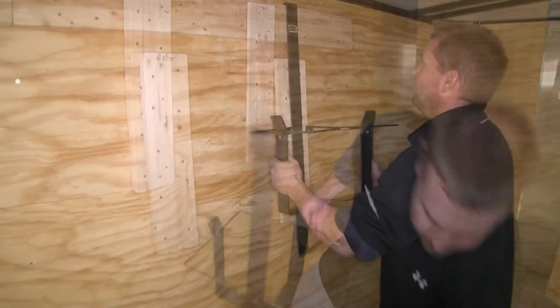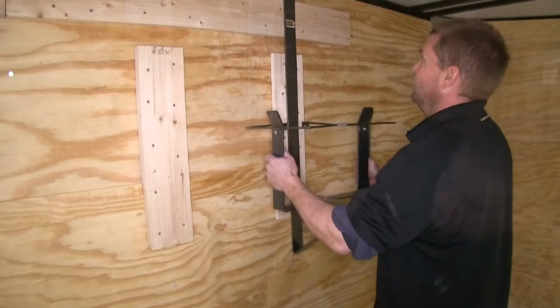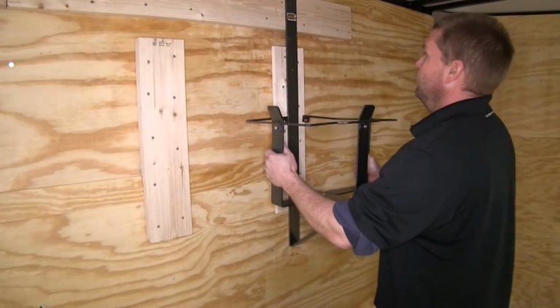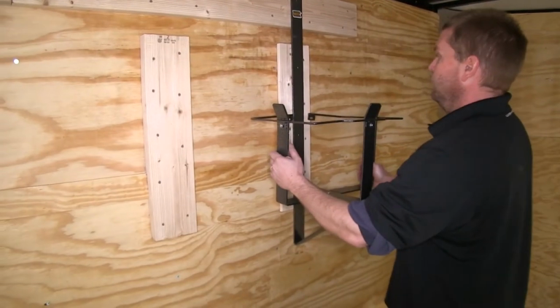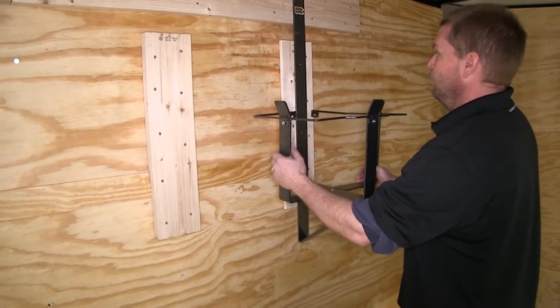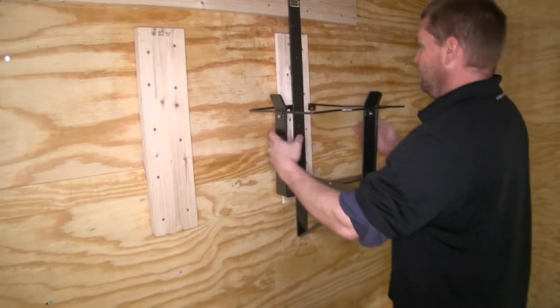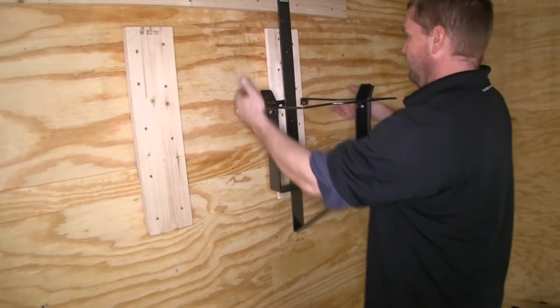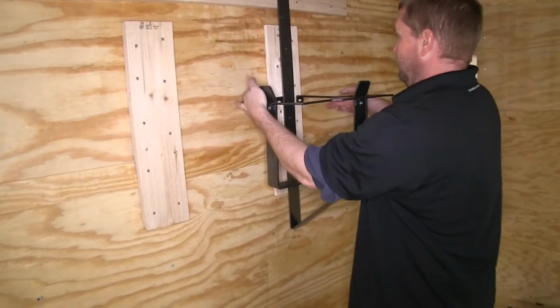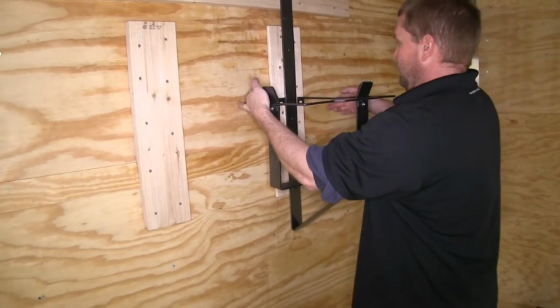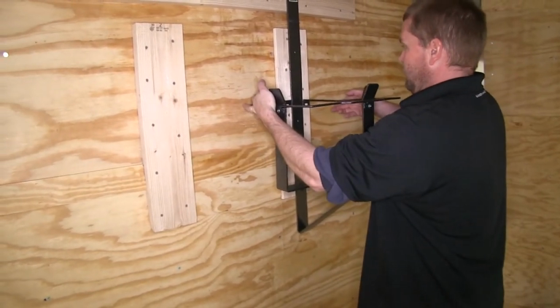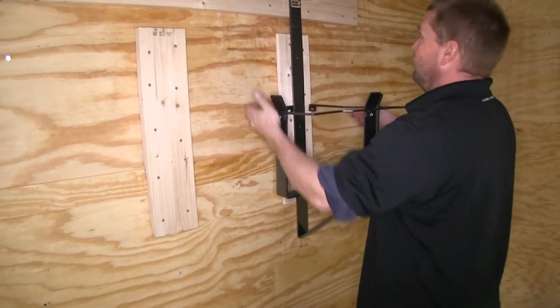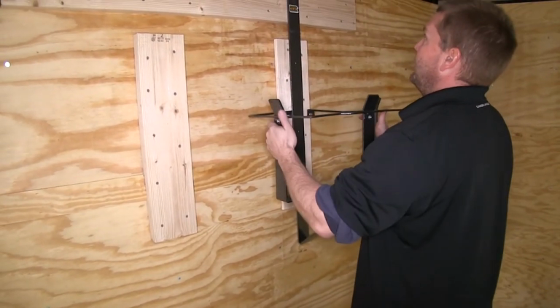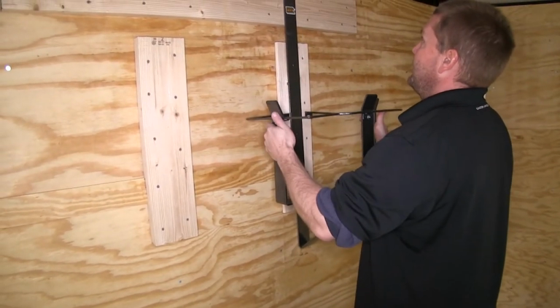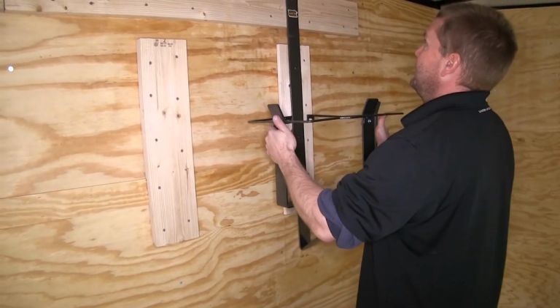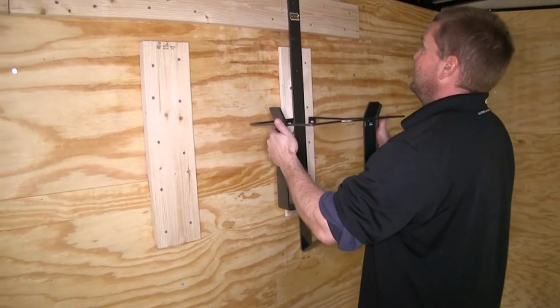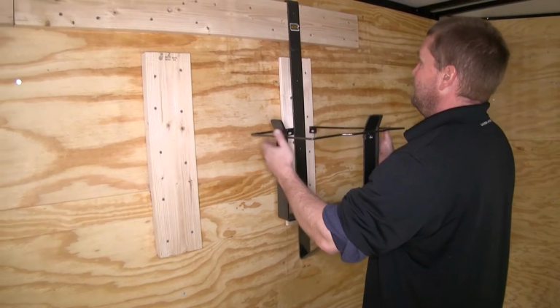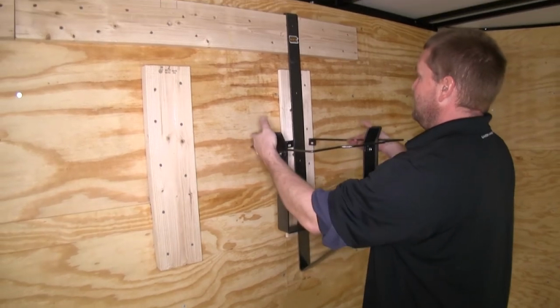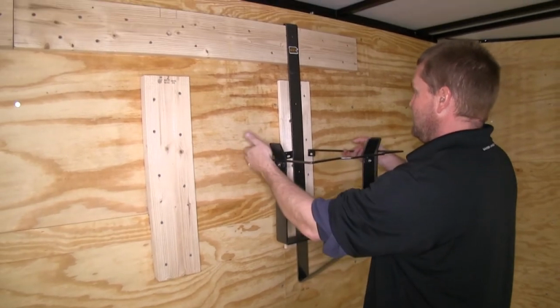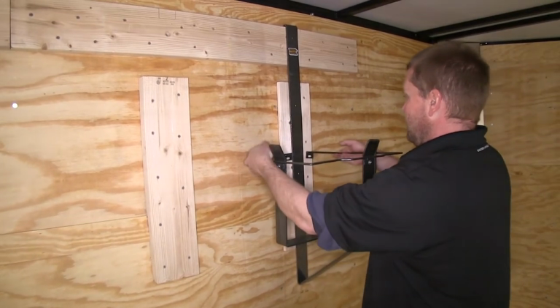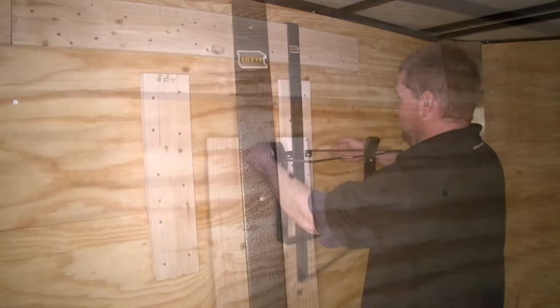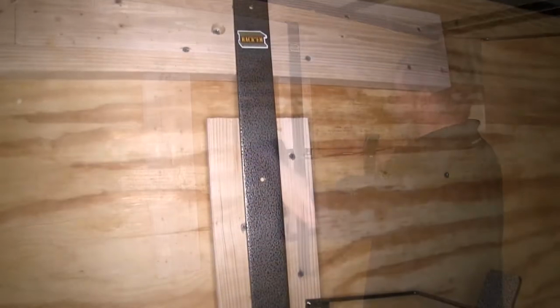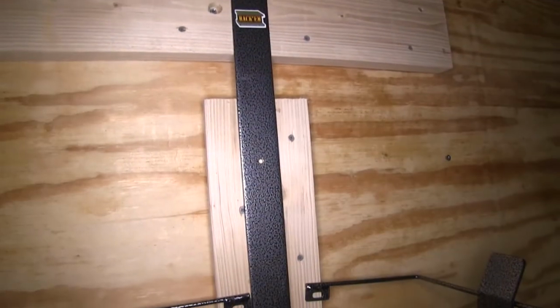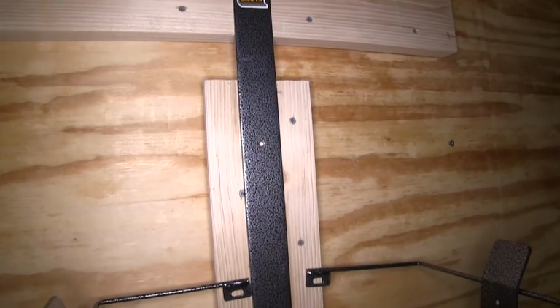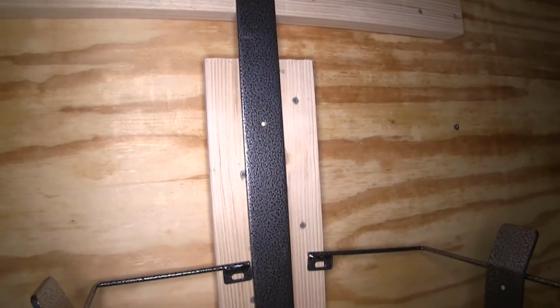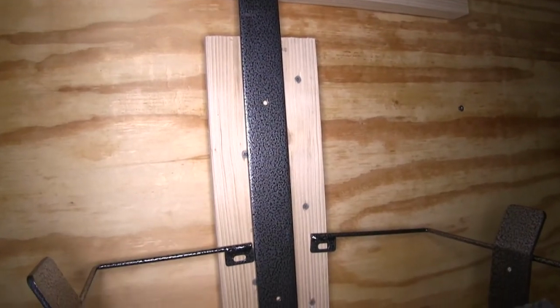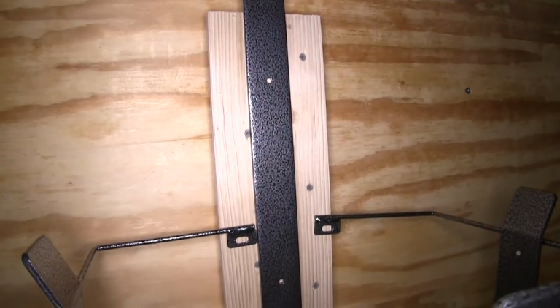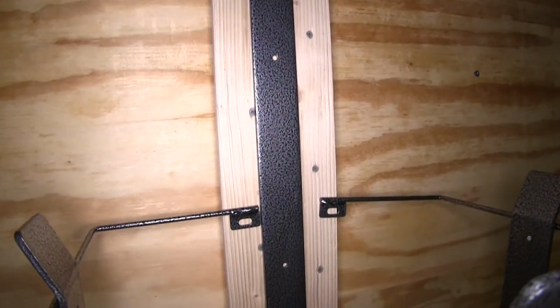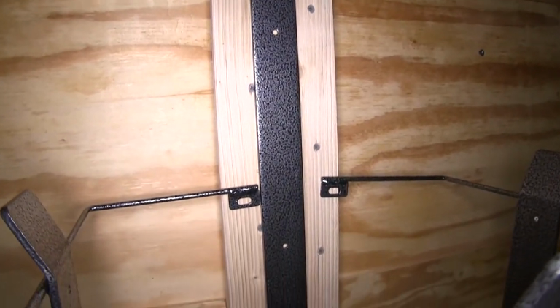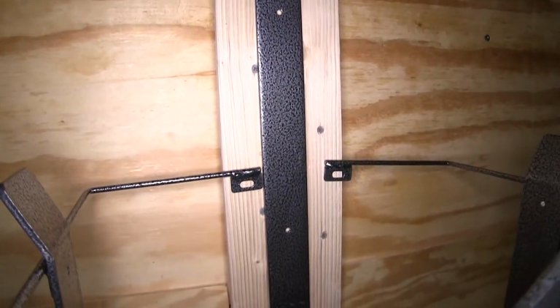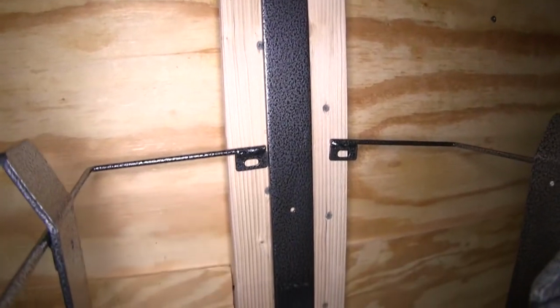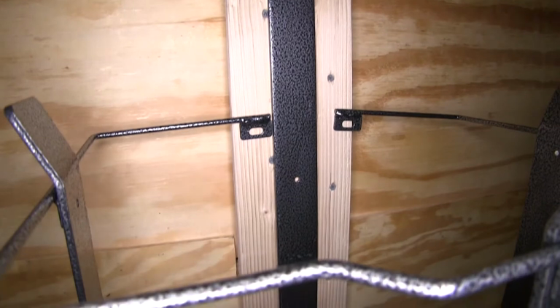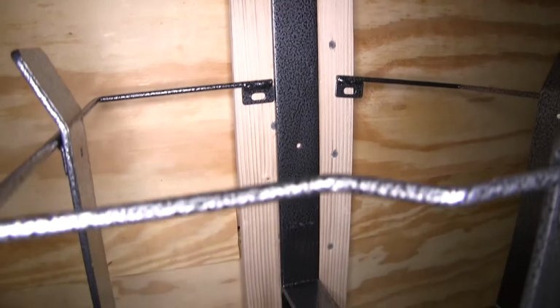We've gone ahead and mounted our 2x6 to the wall of the trailer. We've also put a couple pieces of 2x6 on the wall that line up with the bottom screw holes, so that the rack sits level on the wall.